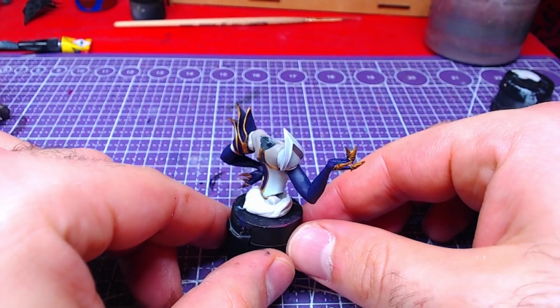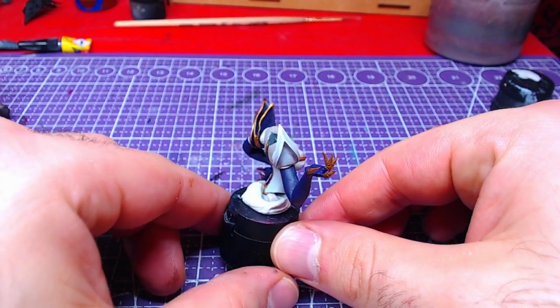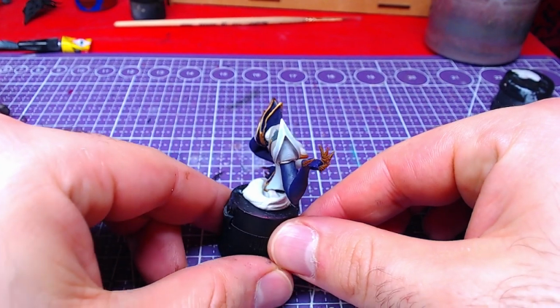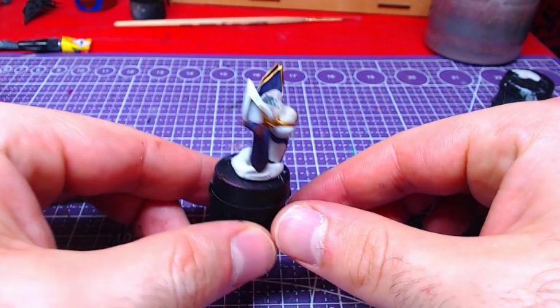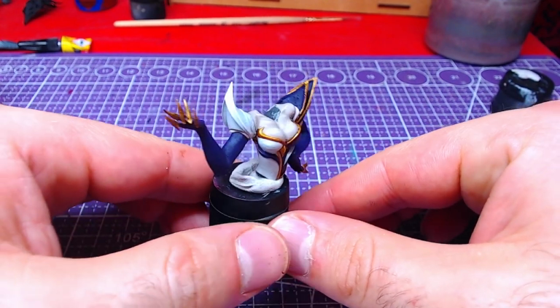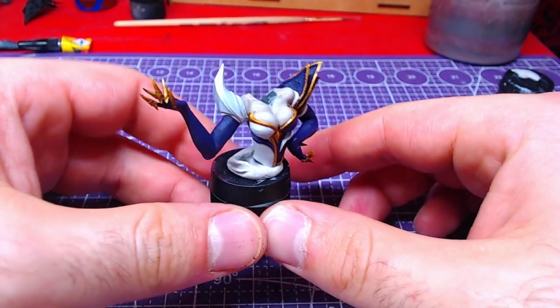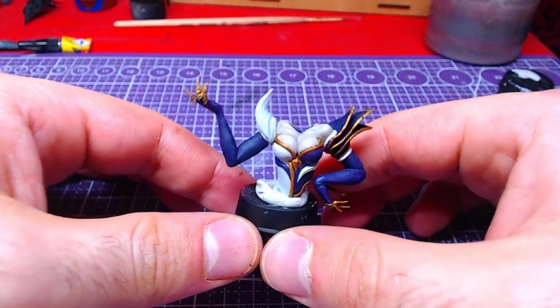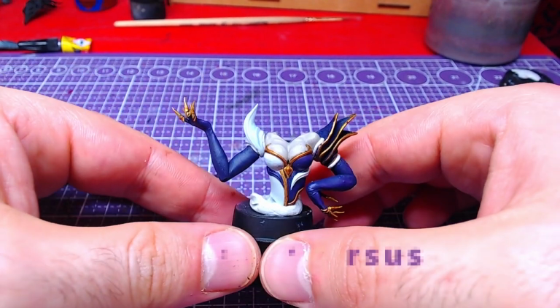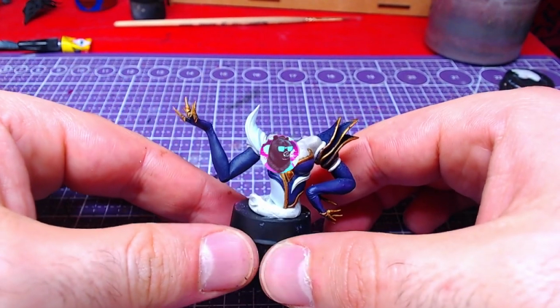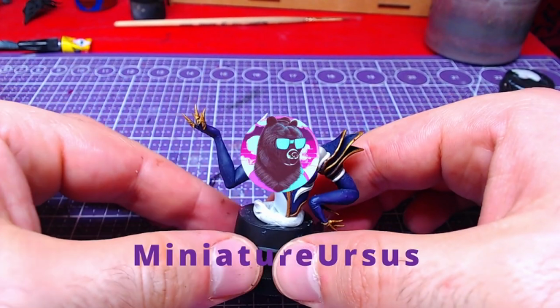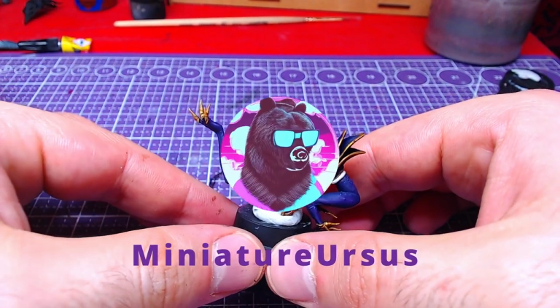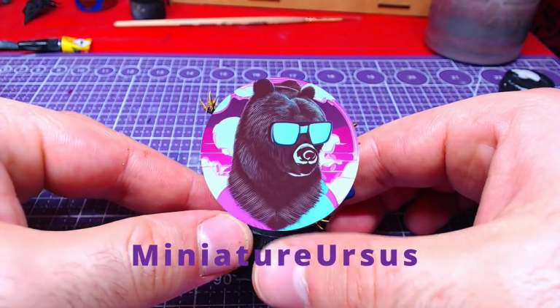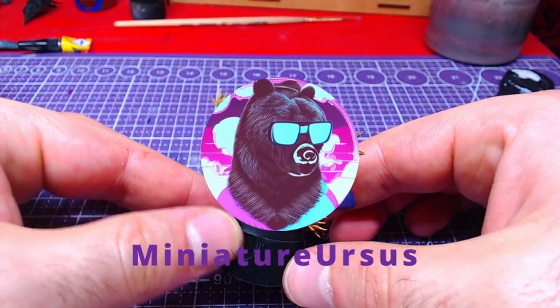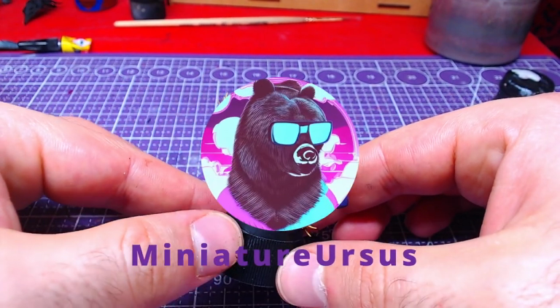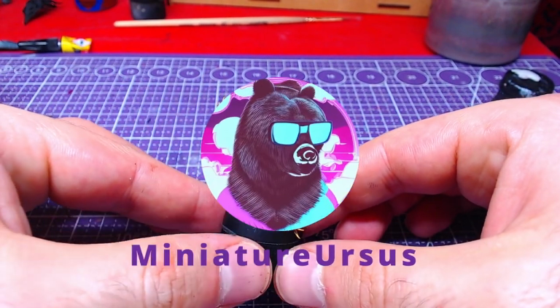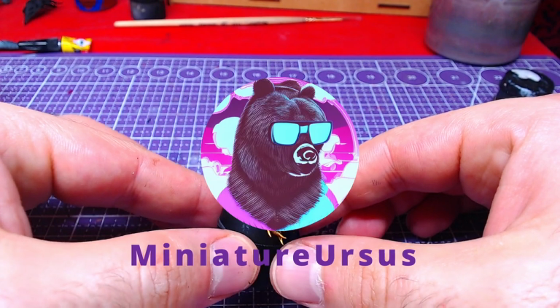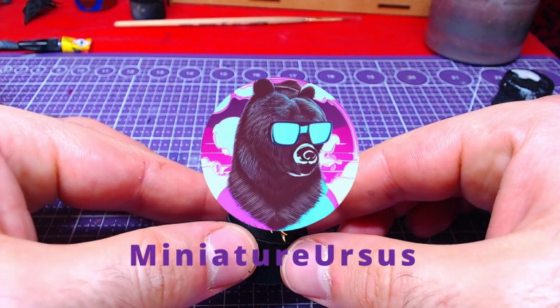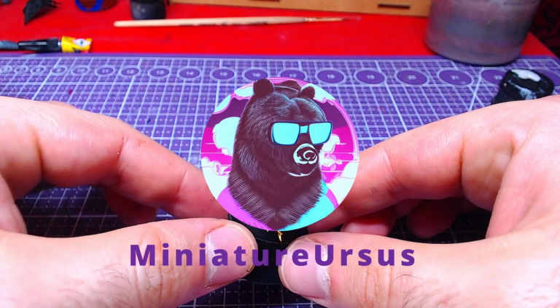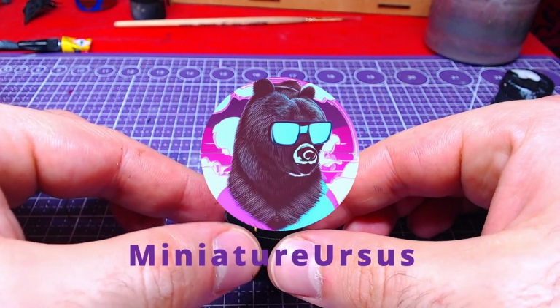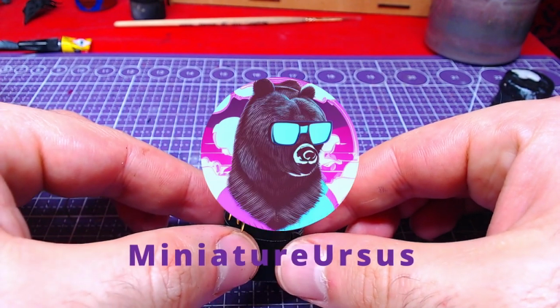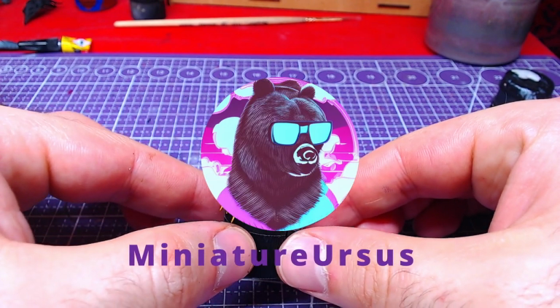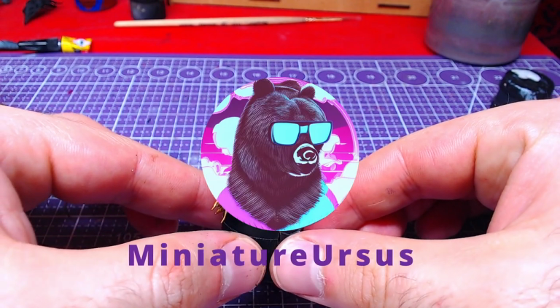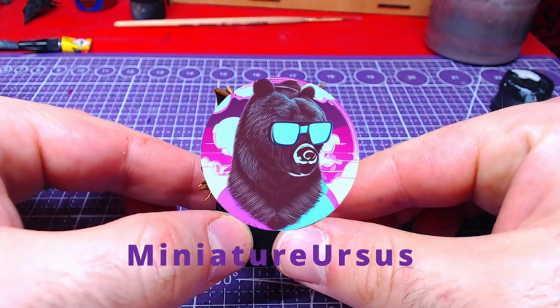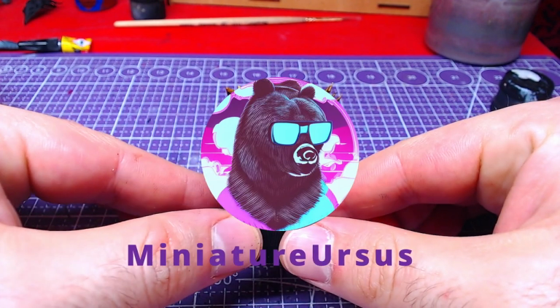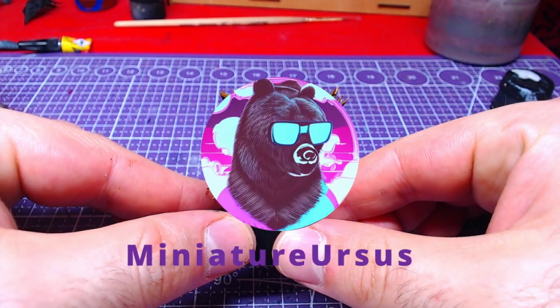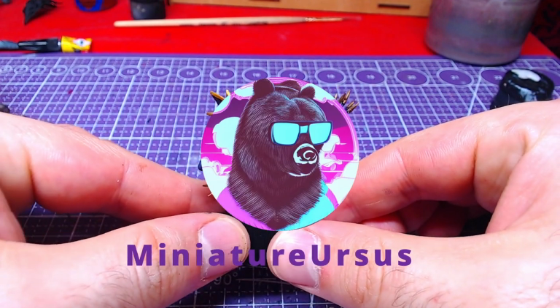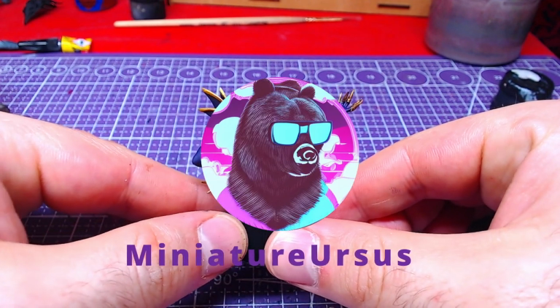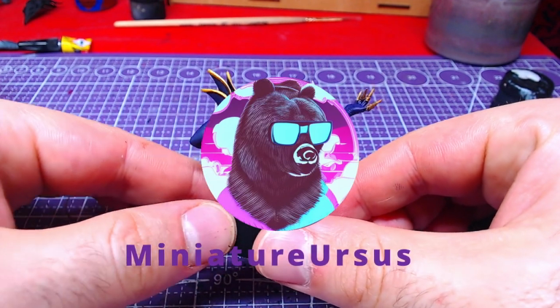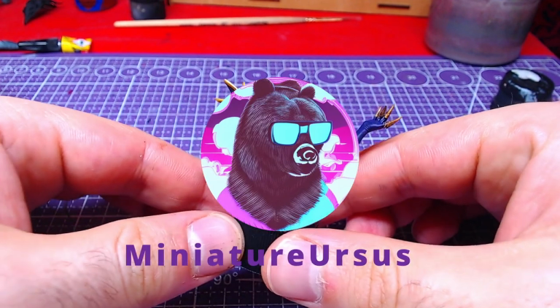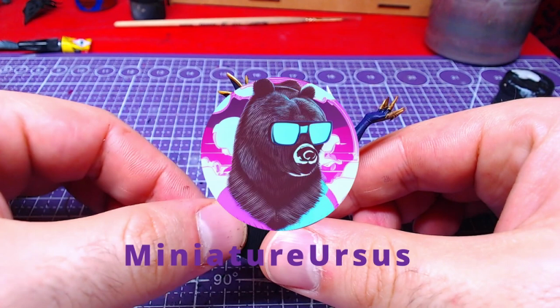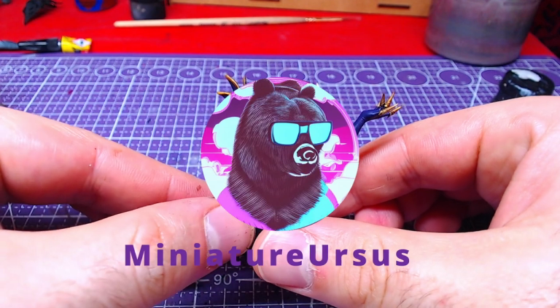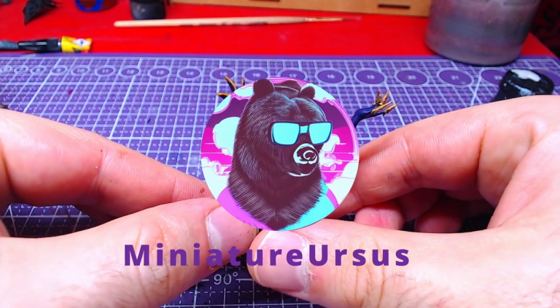Hello everyone, welcome back to the channel! Today we will paint Evelyn's upper body. As always, the link for the model is in the description. Without further ado, let's get to painting!